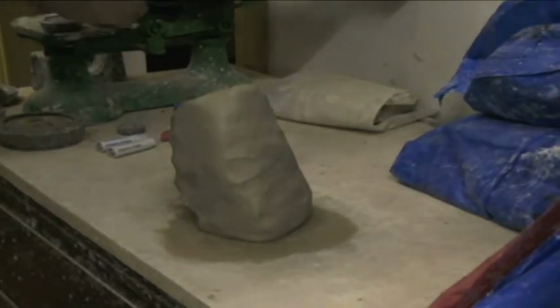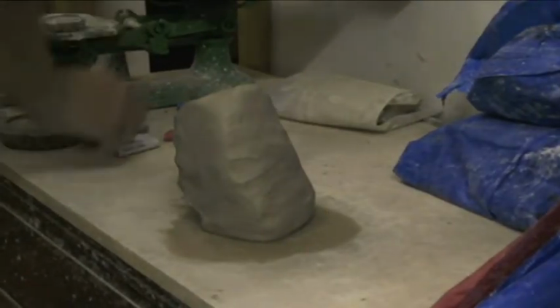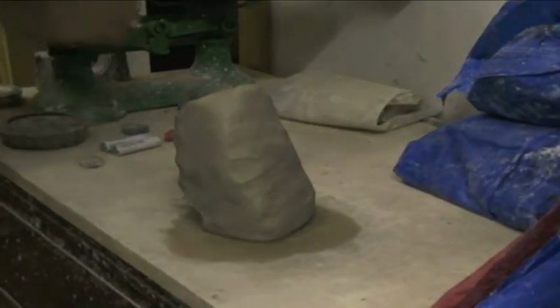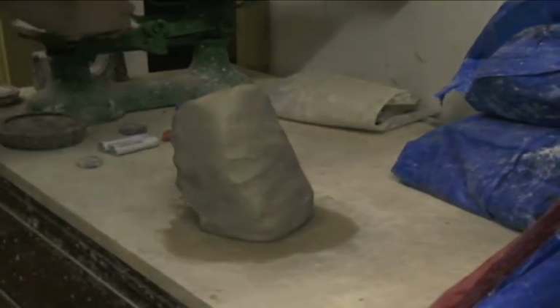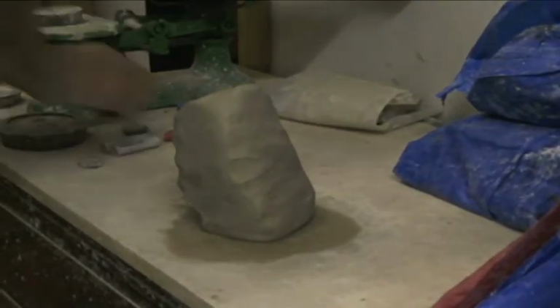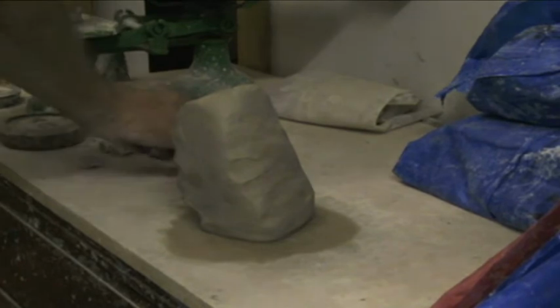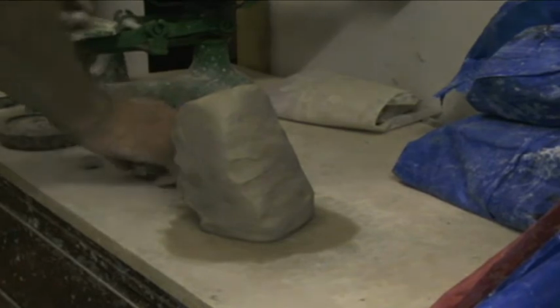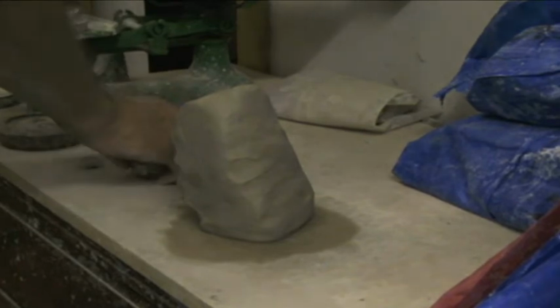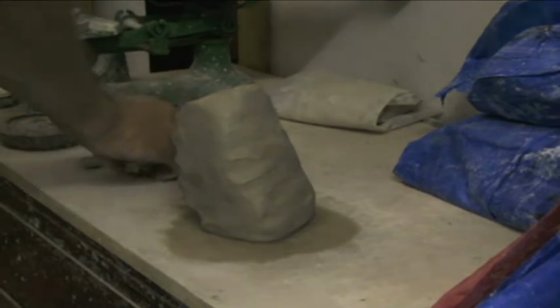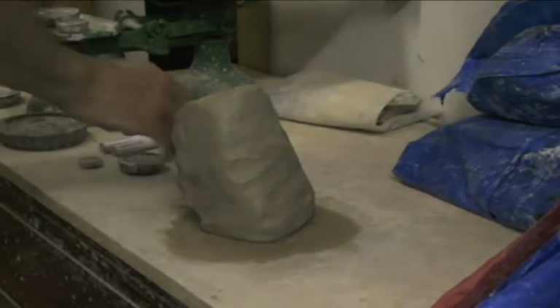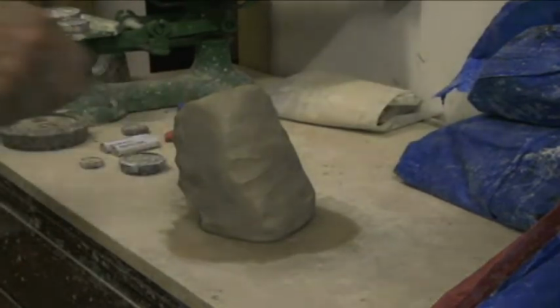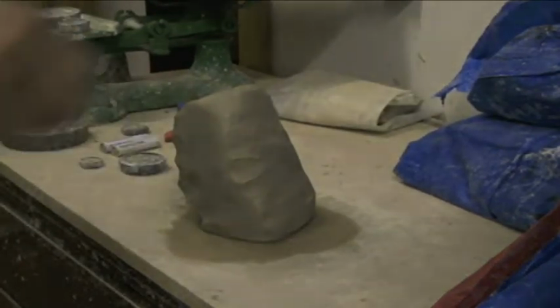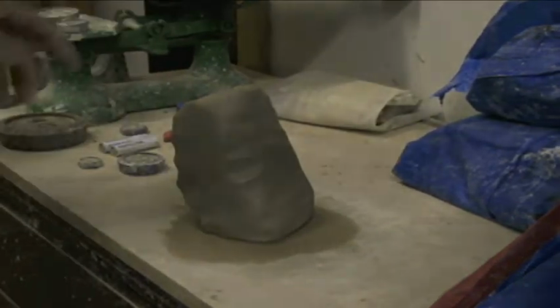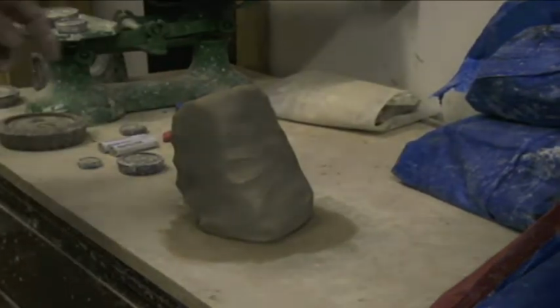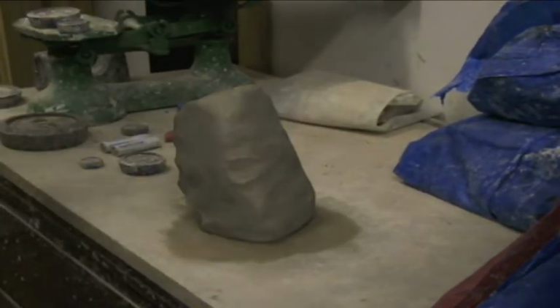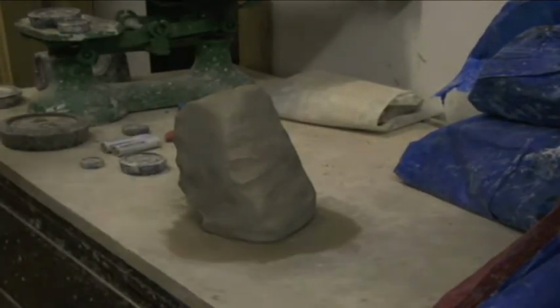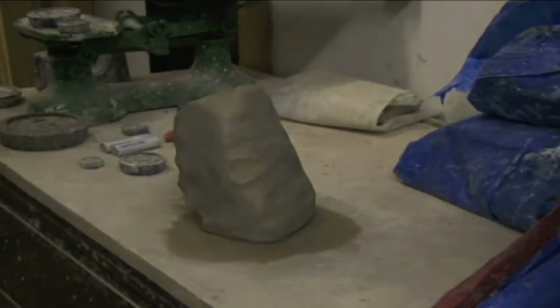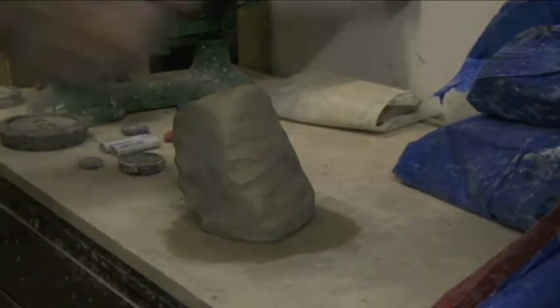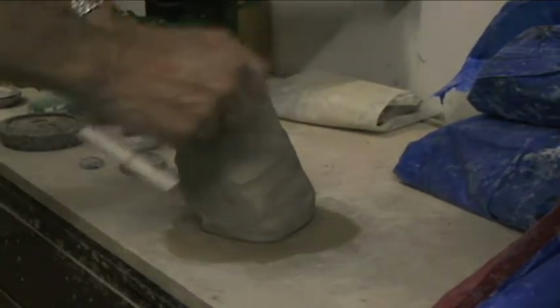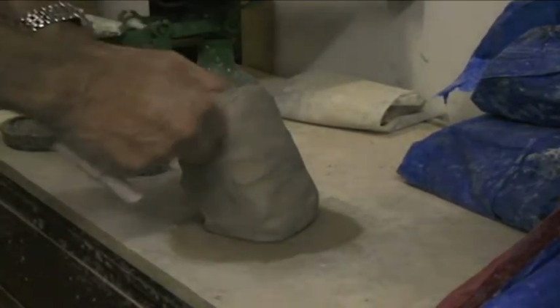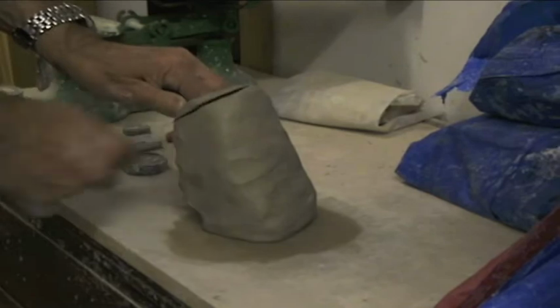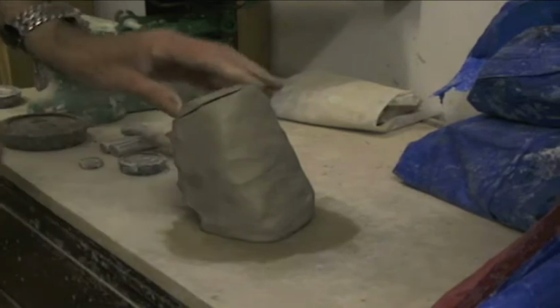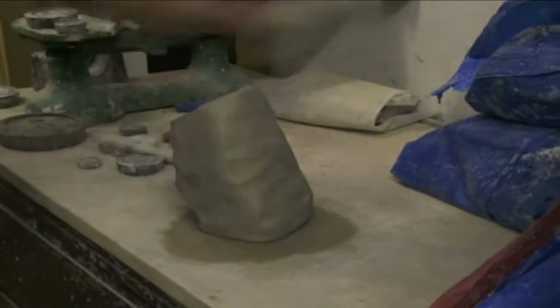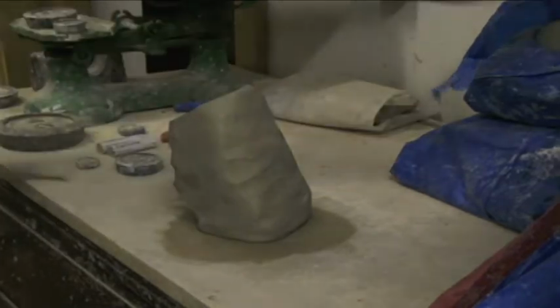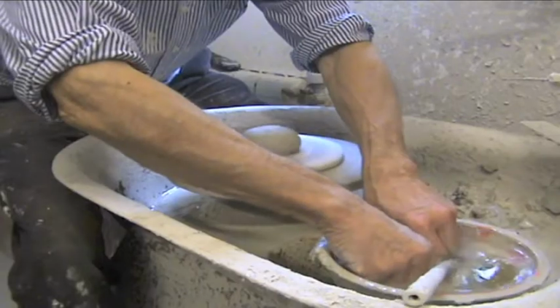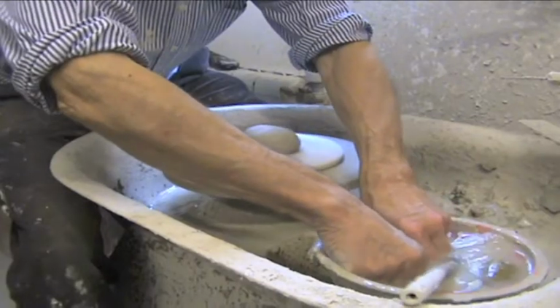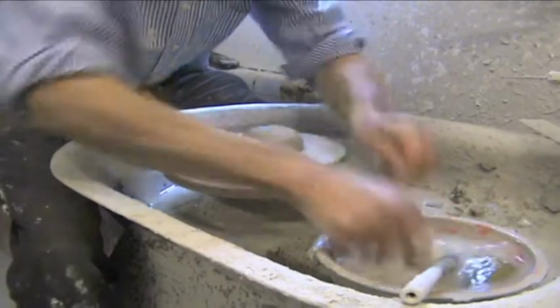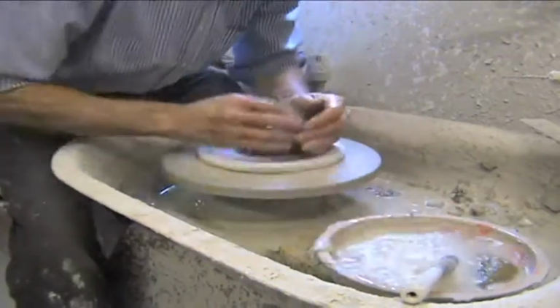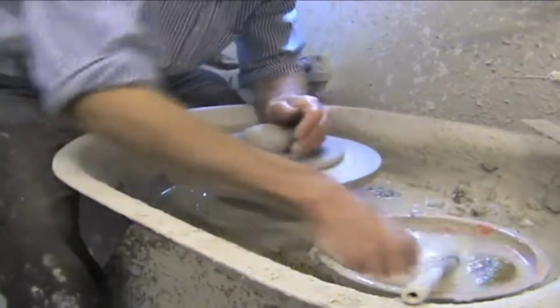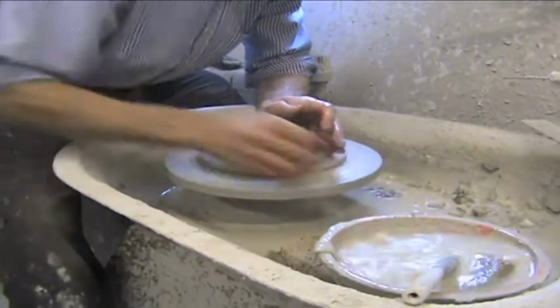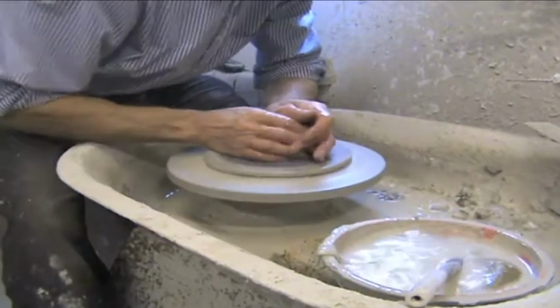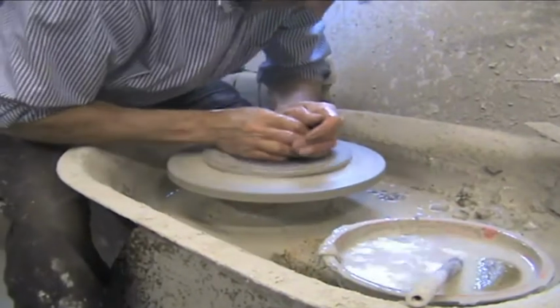We need to cut off a piece of clay. Each part is made of a specific weight to make sure the sizes are as near as possible.